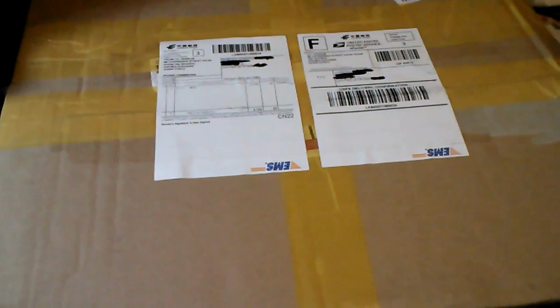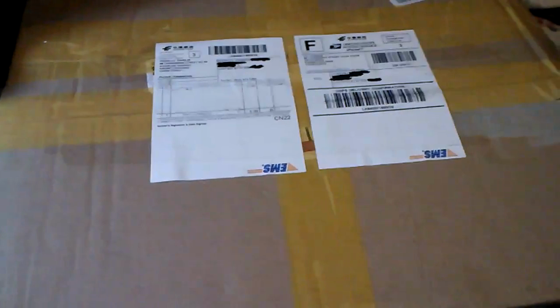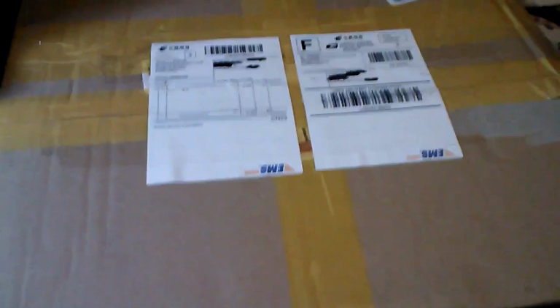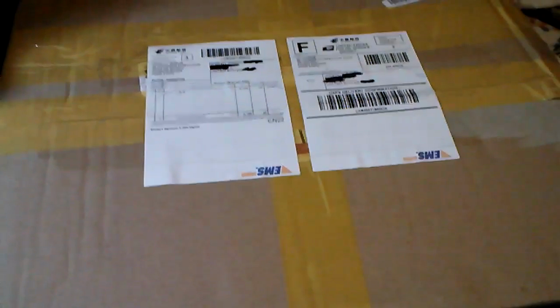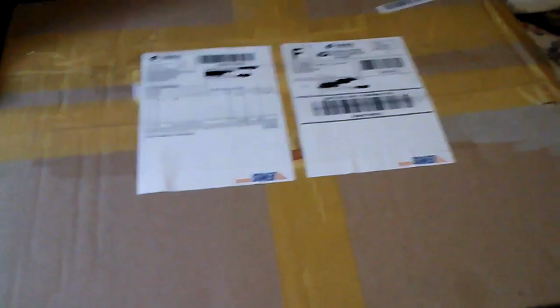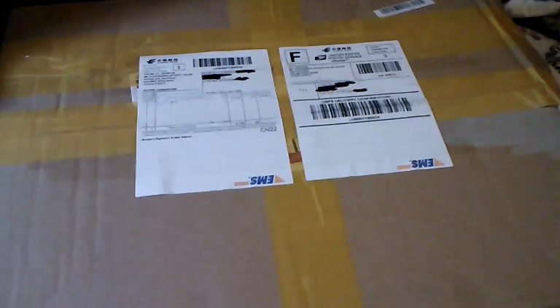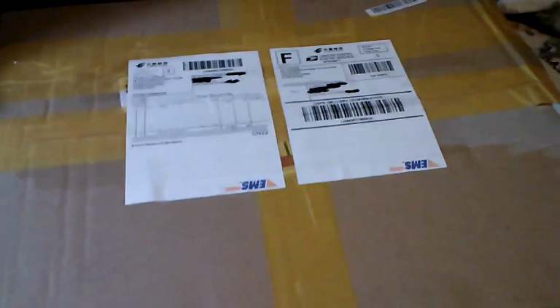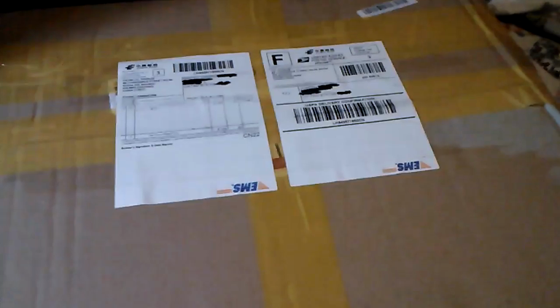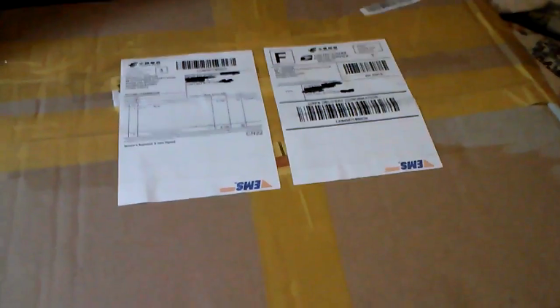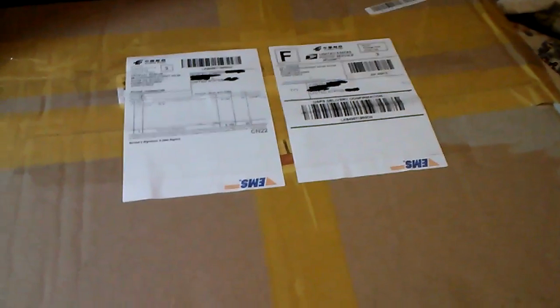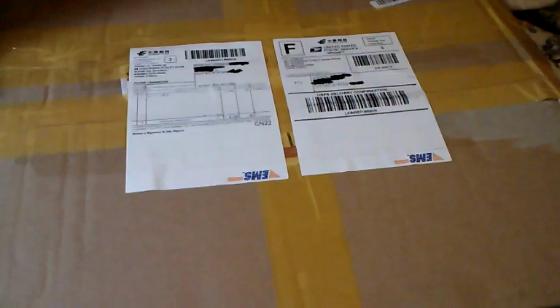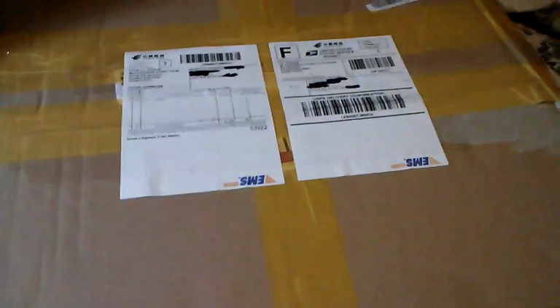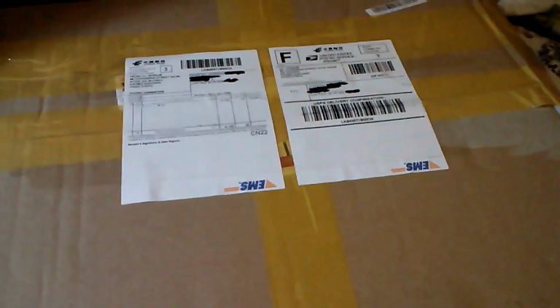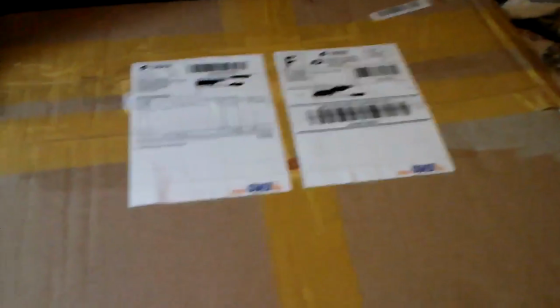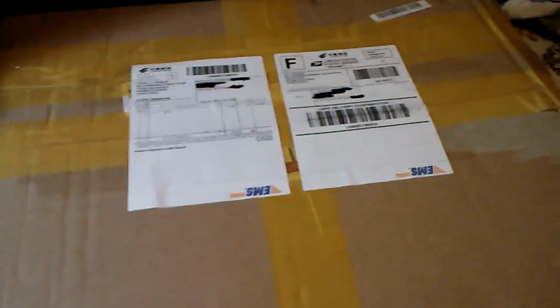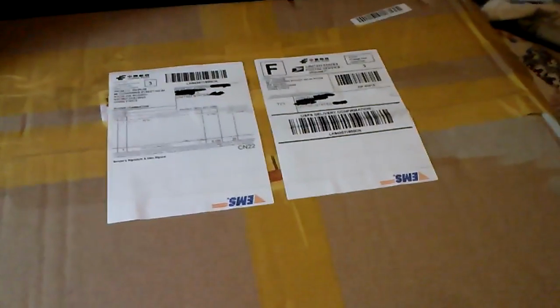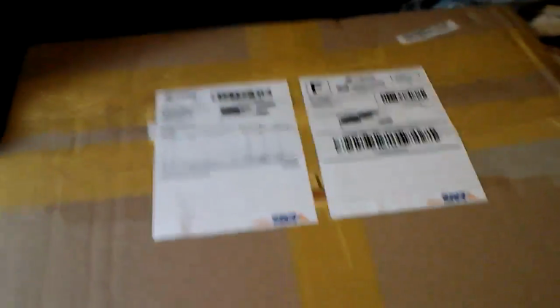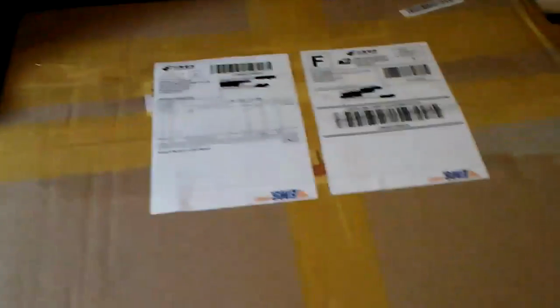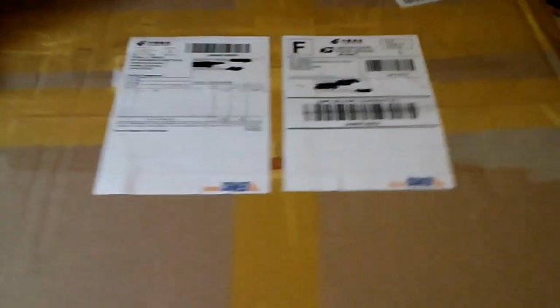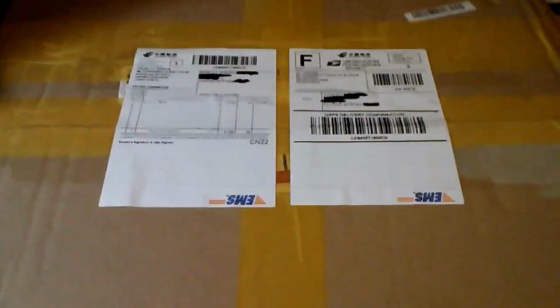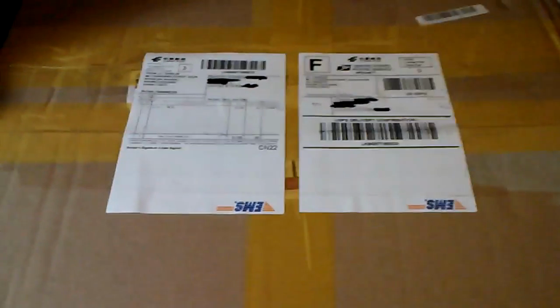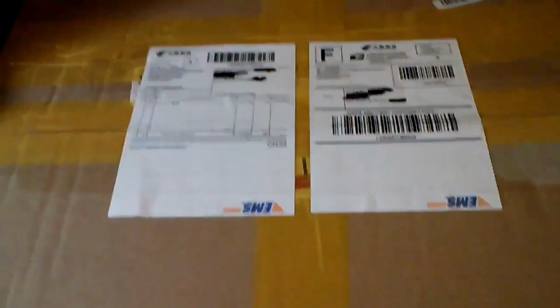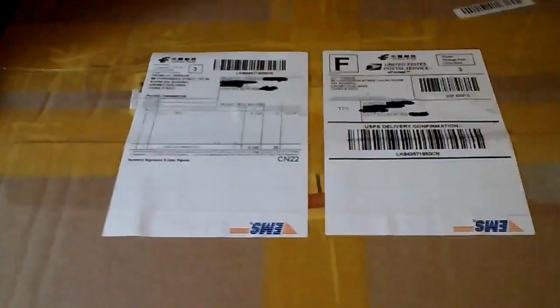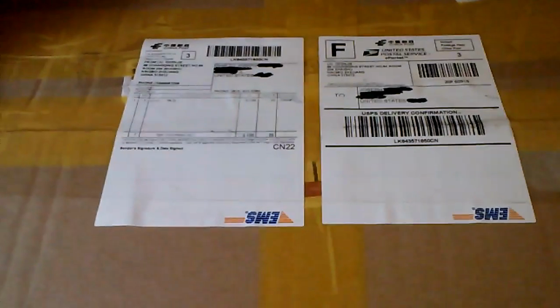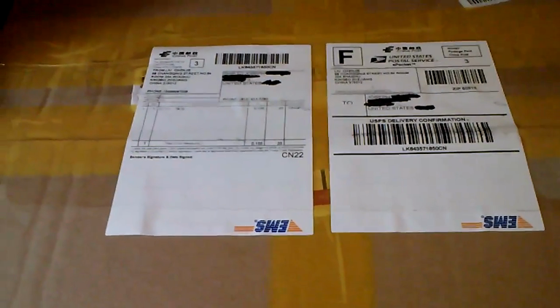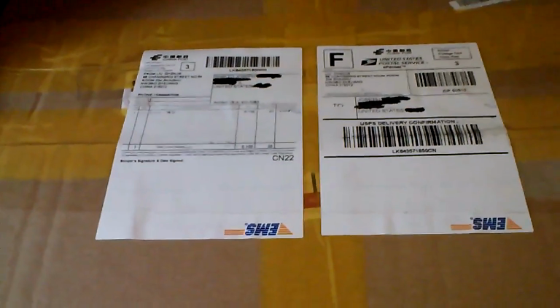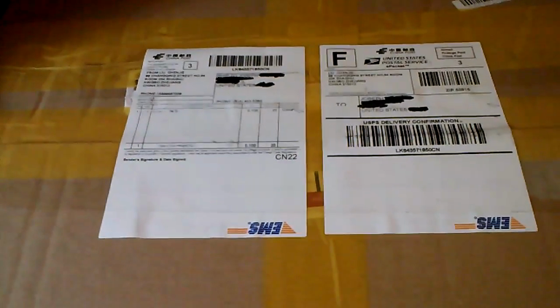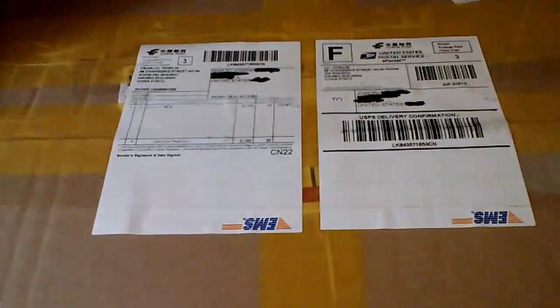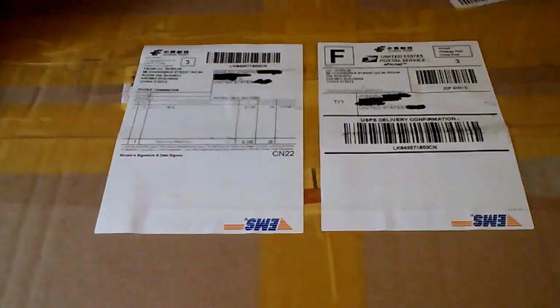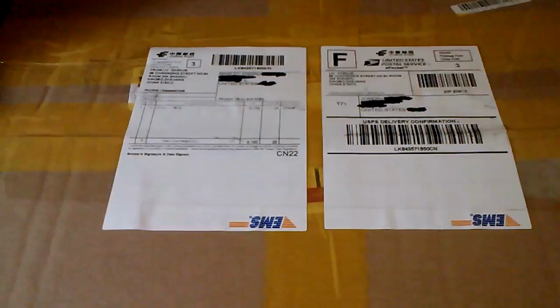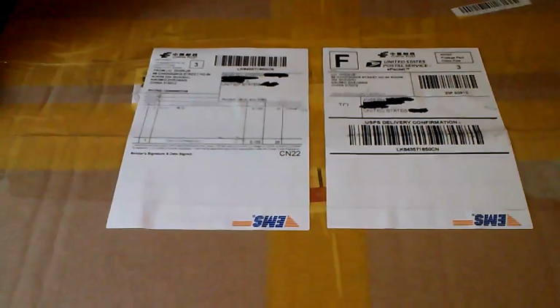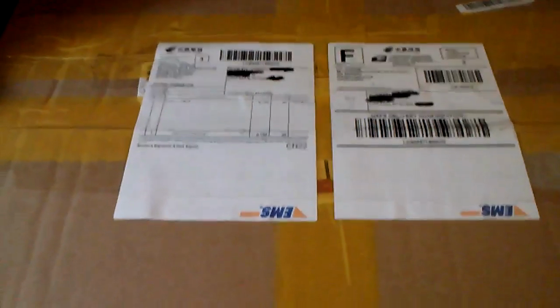Hello, Gunpla fans. This is Joe of Joe's Gunpla, here with a fifth Joe's Package video. They should be slowing down here pretty soon, but let's take a look and see what's inside.